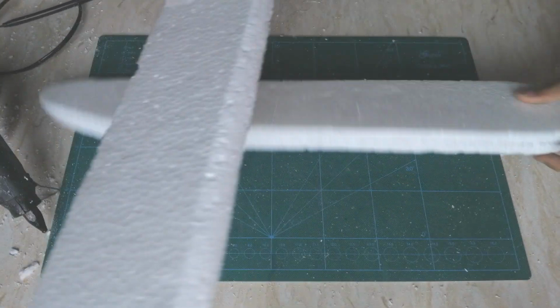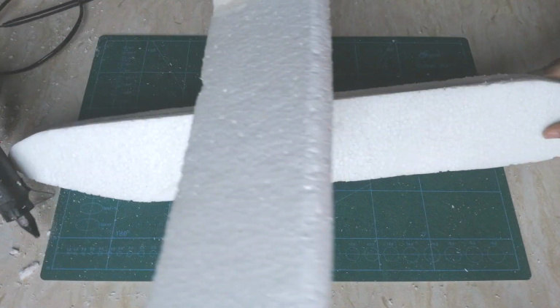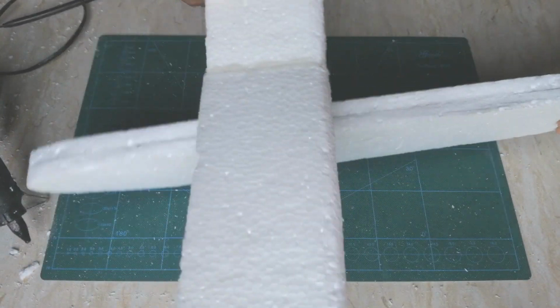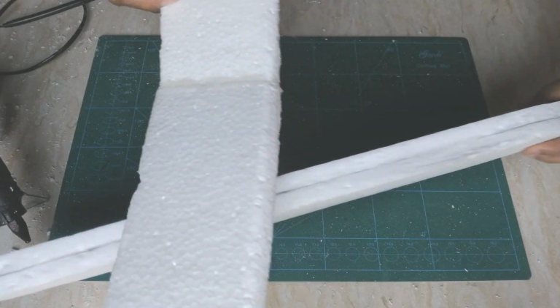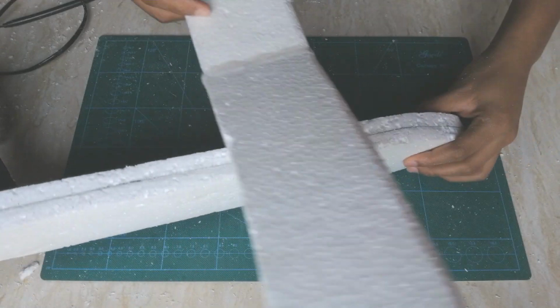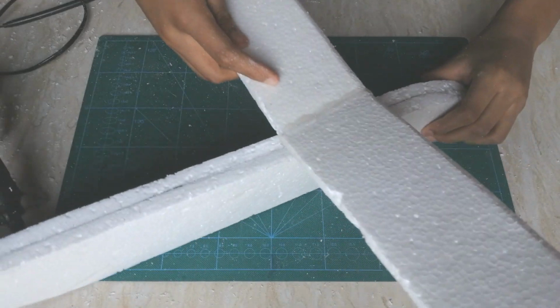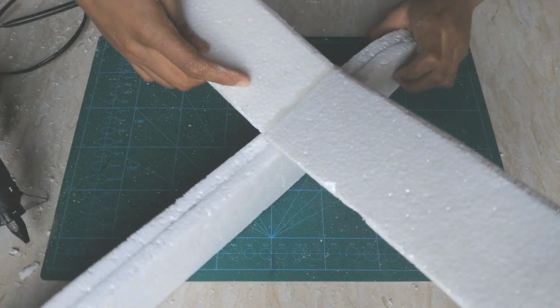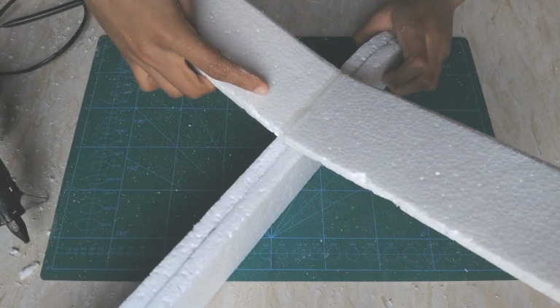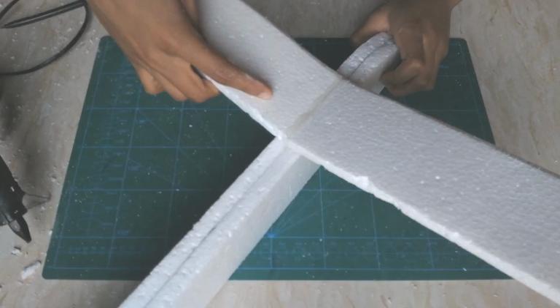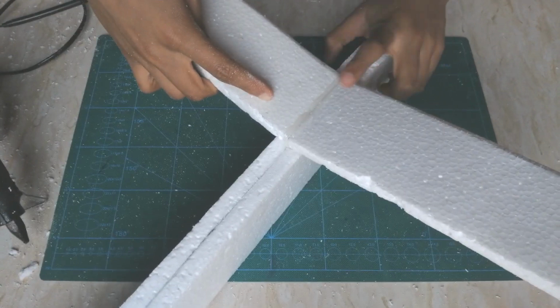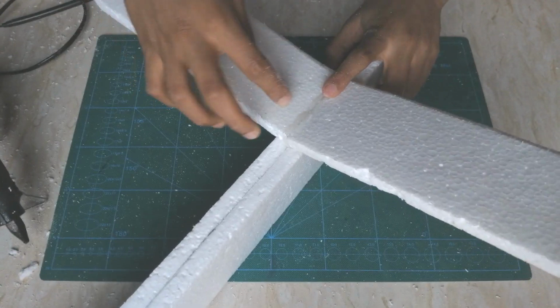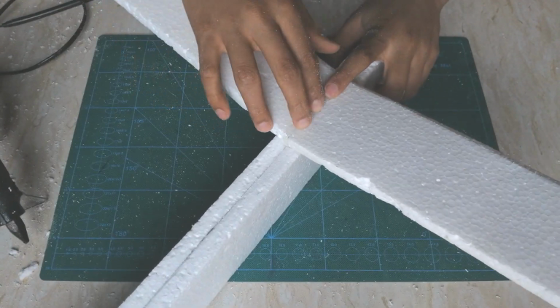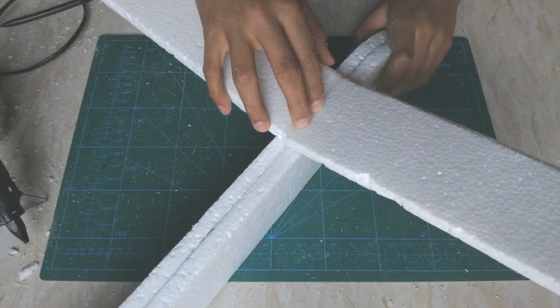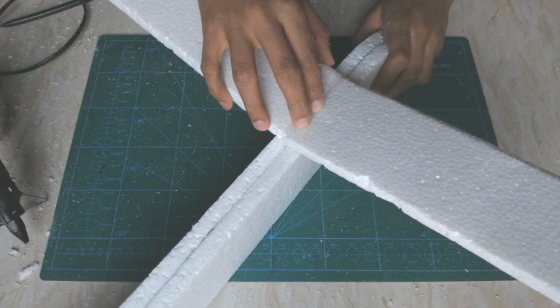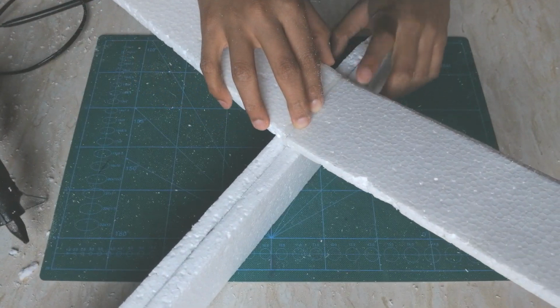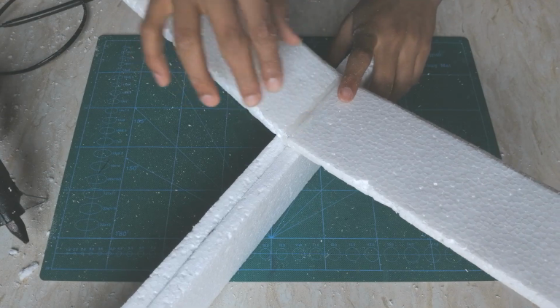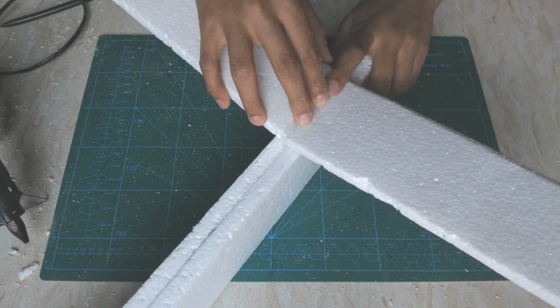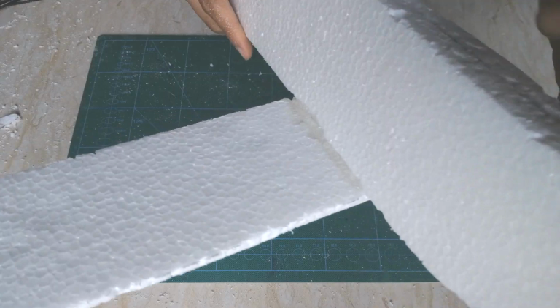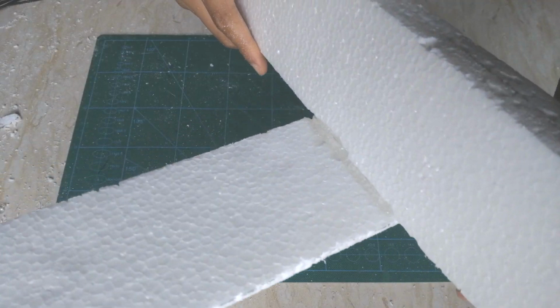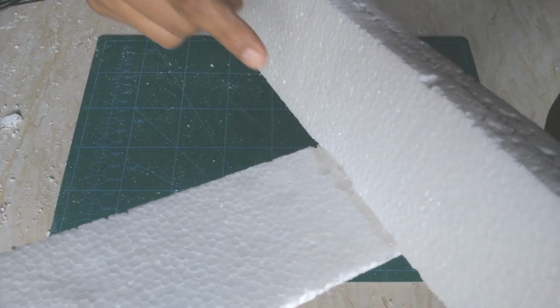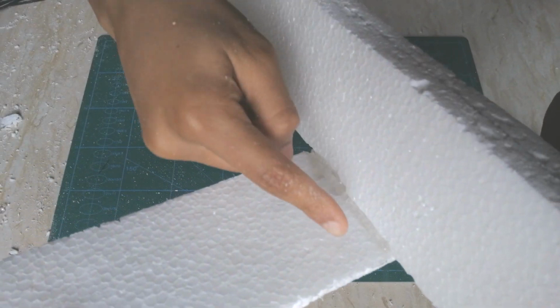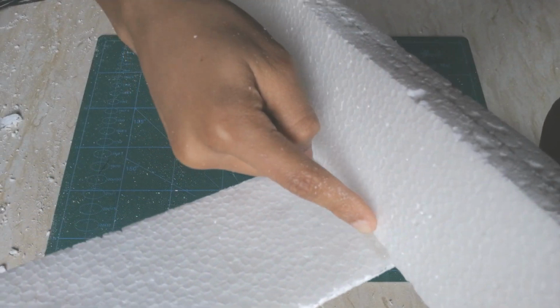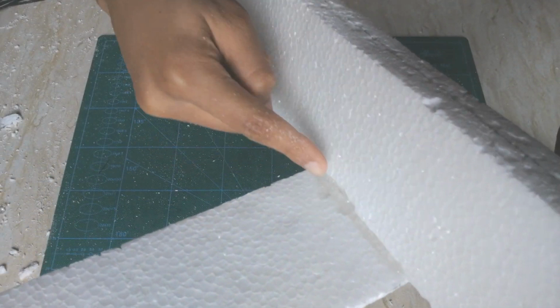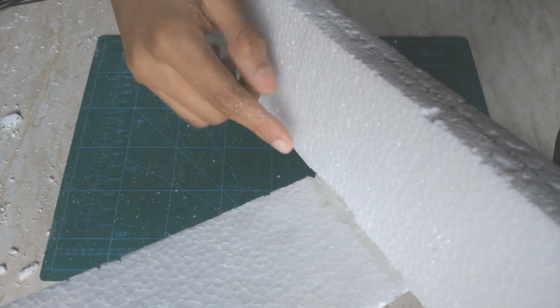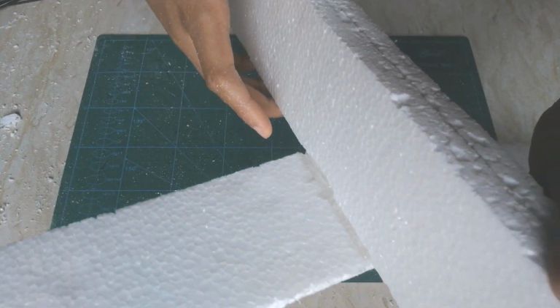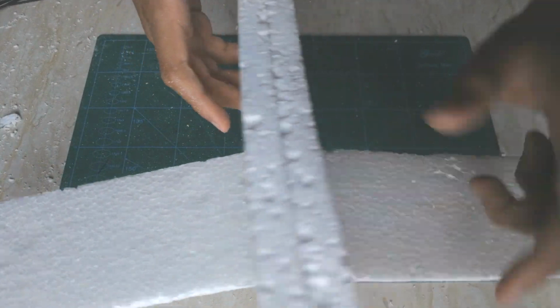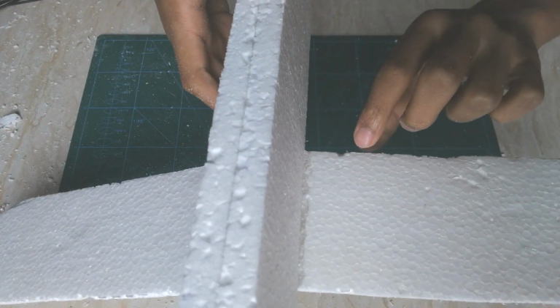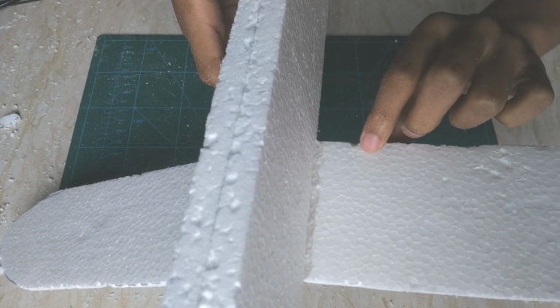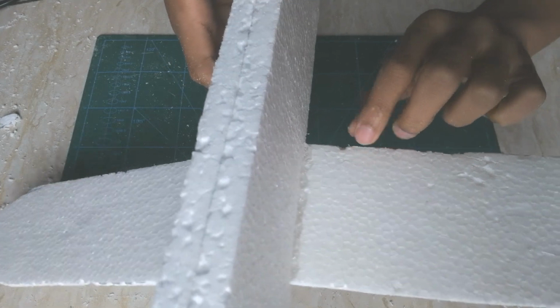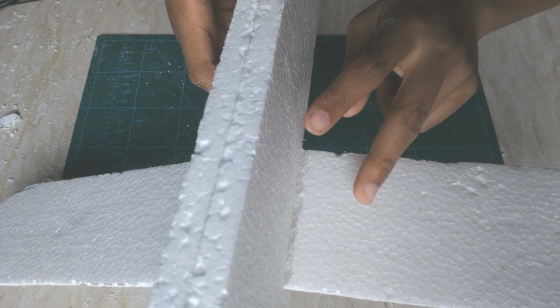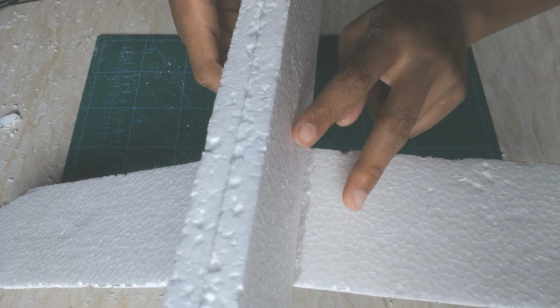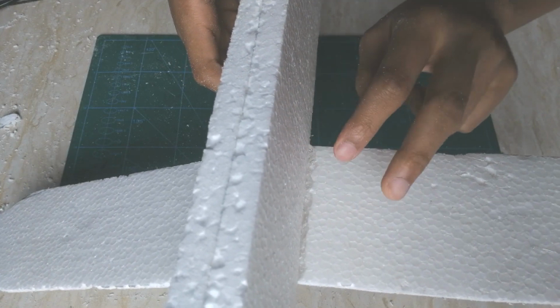Make sure that the curve is facing front and stick it really well in the middle of the fuselage. Here you can see that I've applied enough hot glue between the wing and the fuselage so that they stick well with each other.